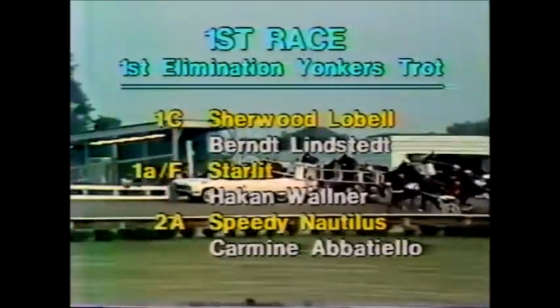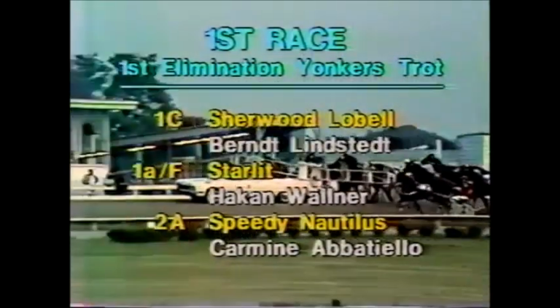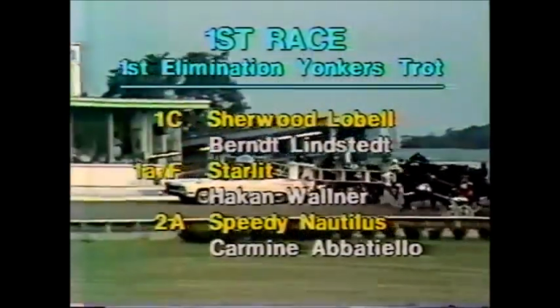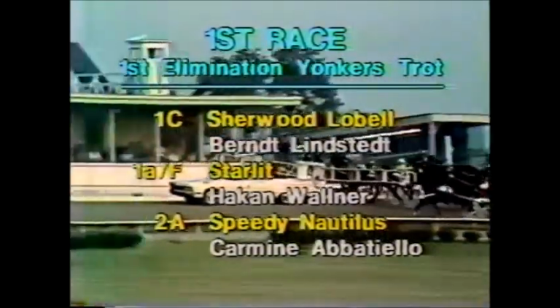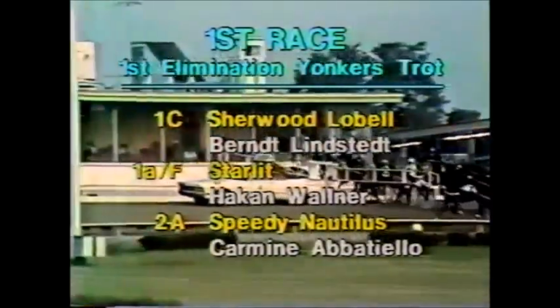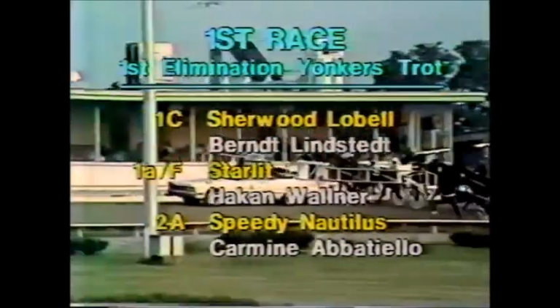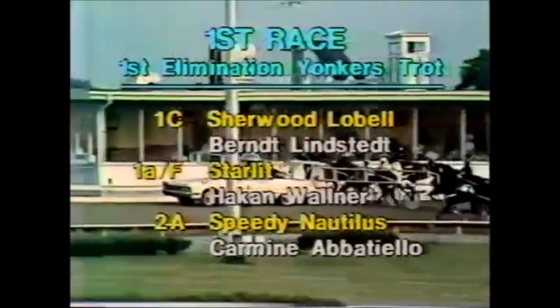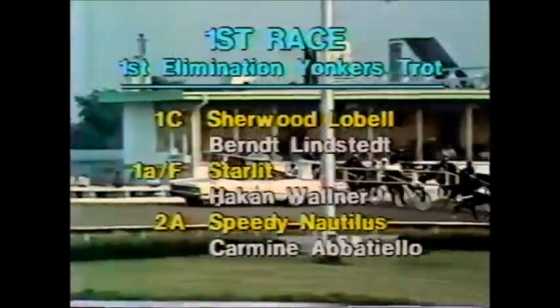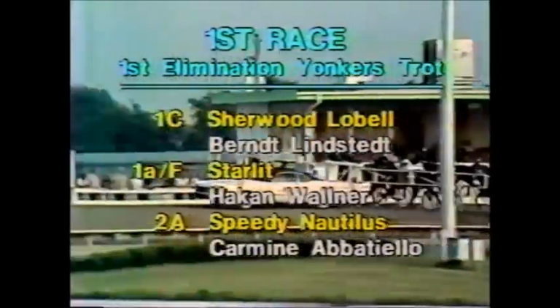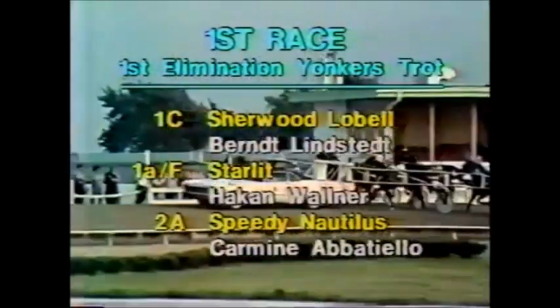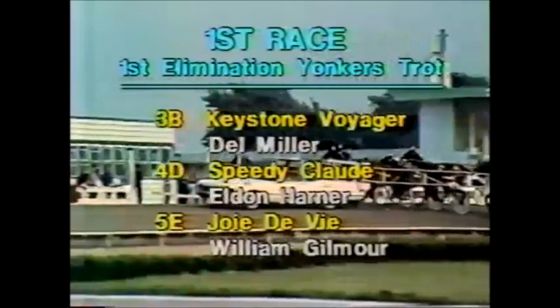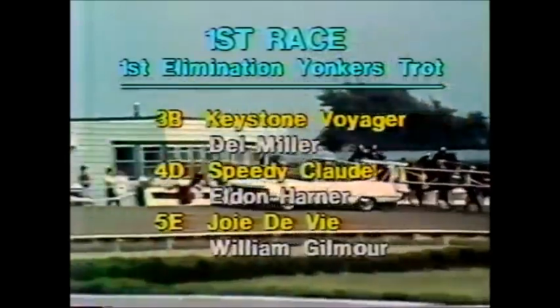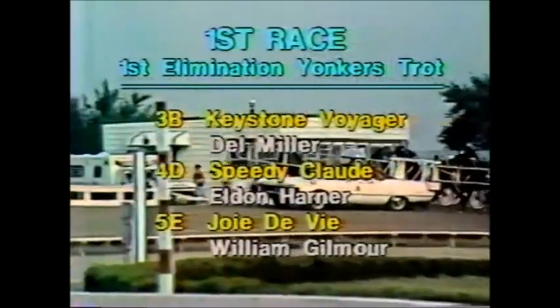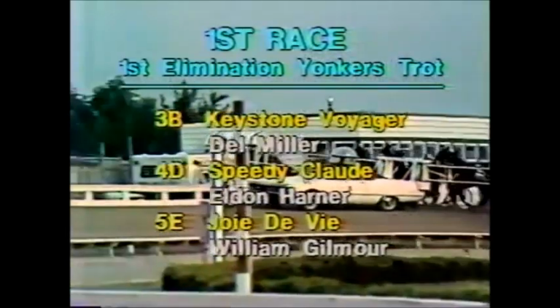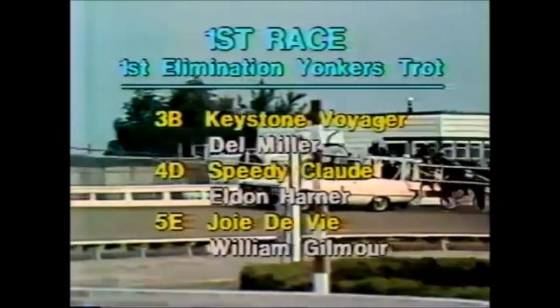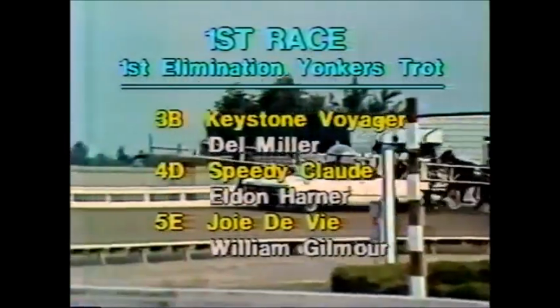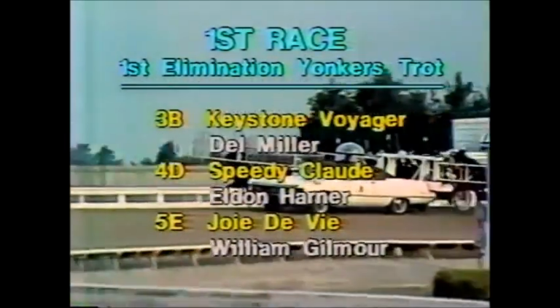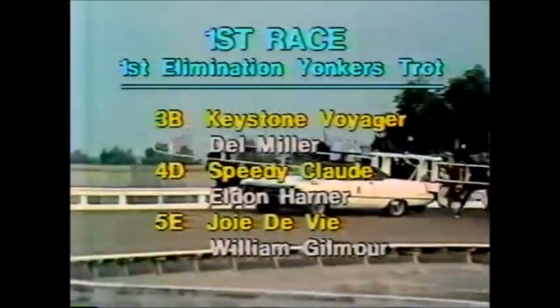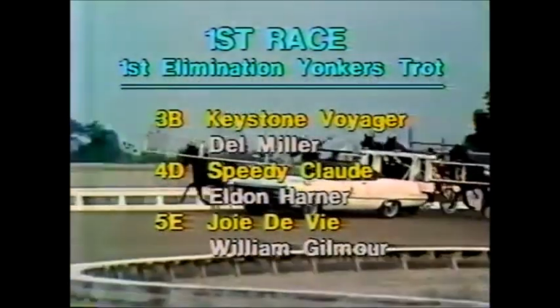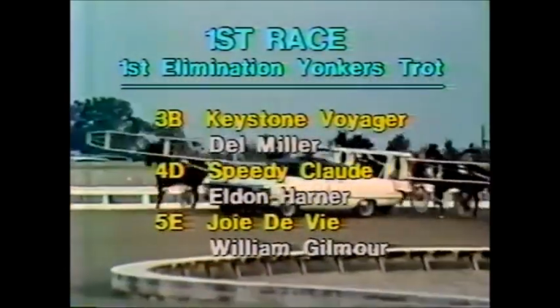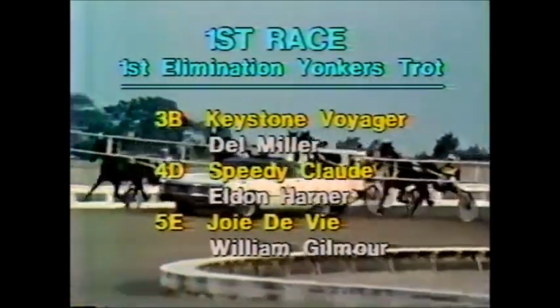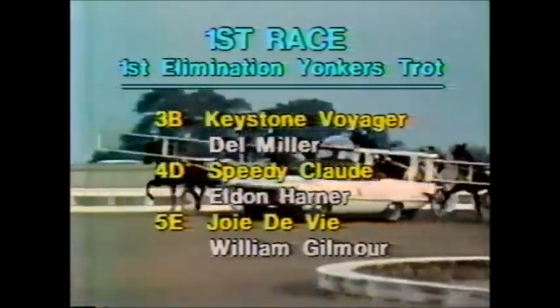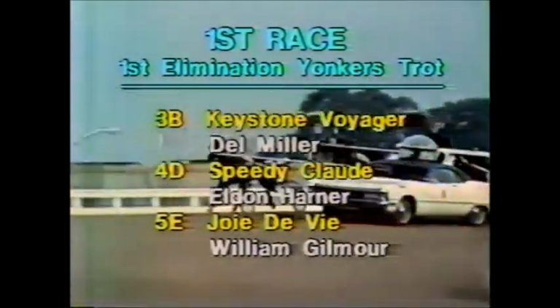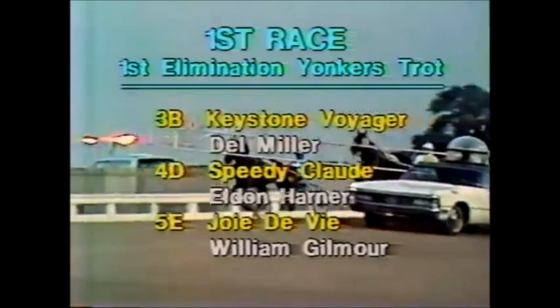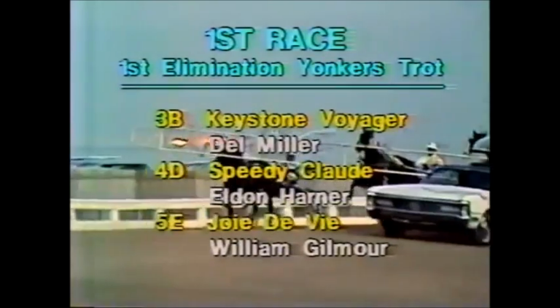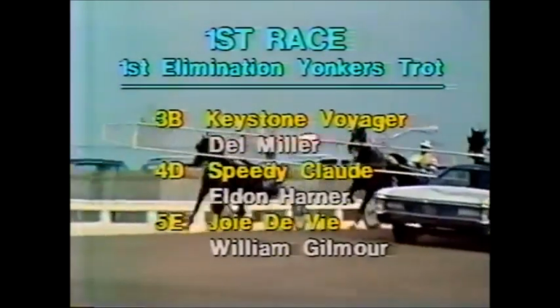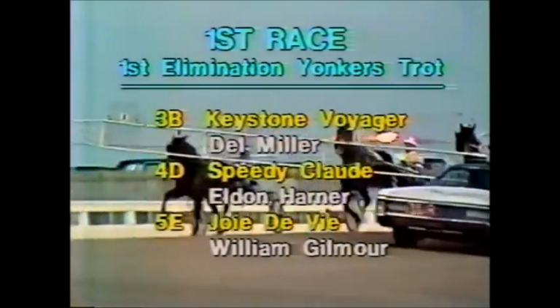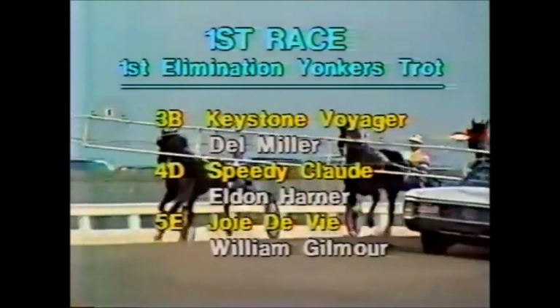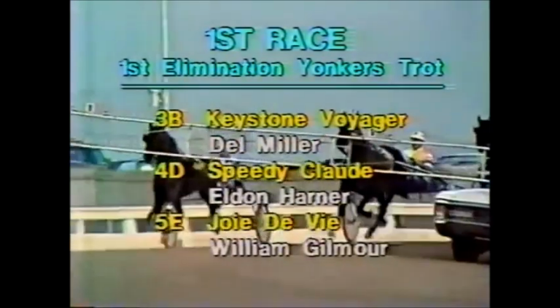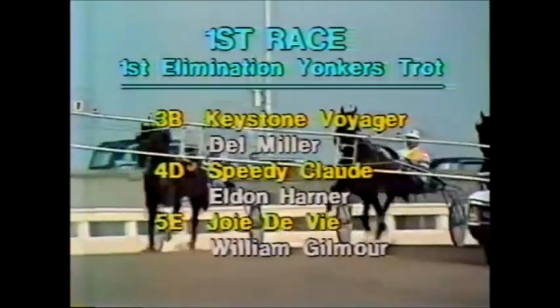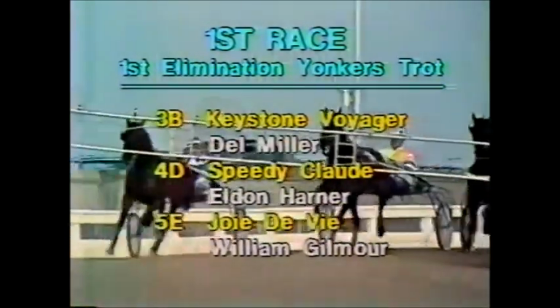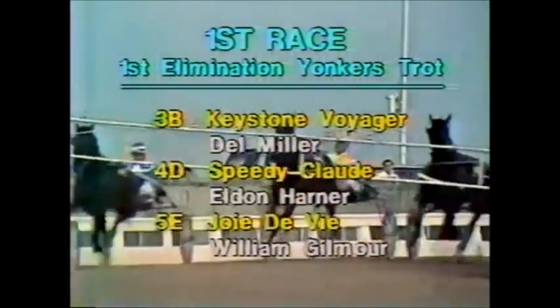Starlet with Håkon Wollner, 2A from the rail. Speedy Nautilus — Carmine Abatello, 3B, post 2. Keystone Voyager, the legendary Del Miller, 4D from post position 4. Speedy Claude, Eldon Harnert, 5E from post 5.